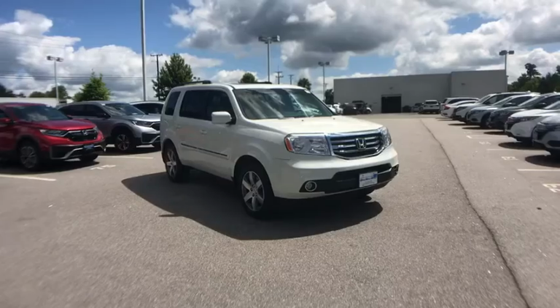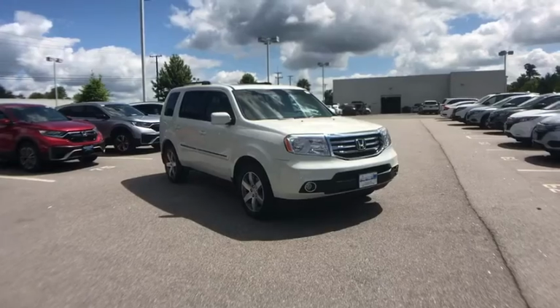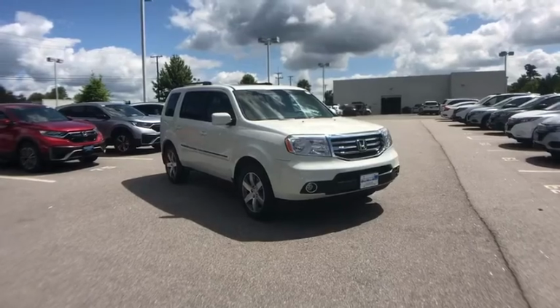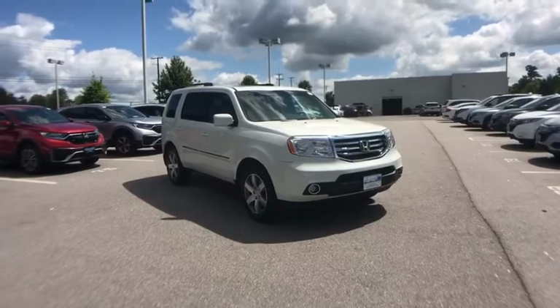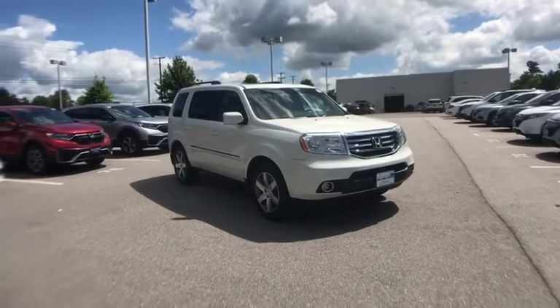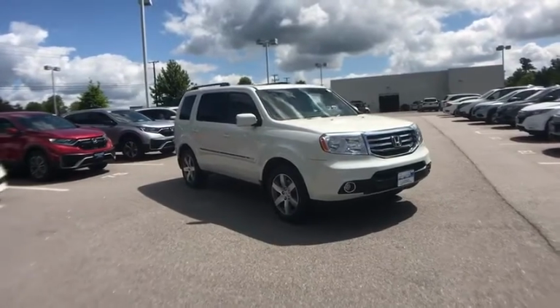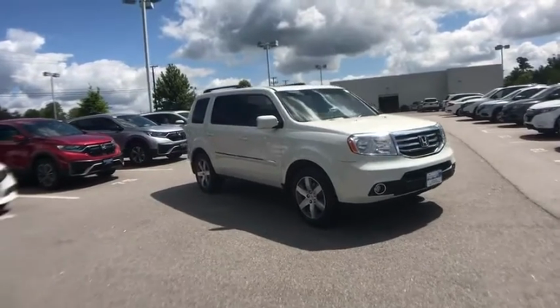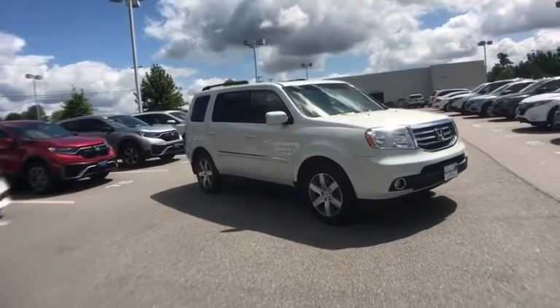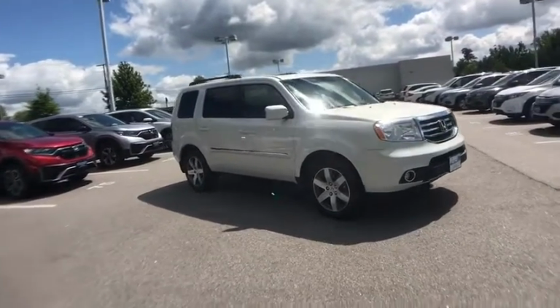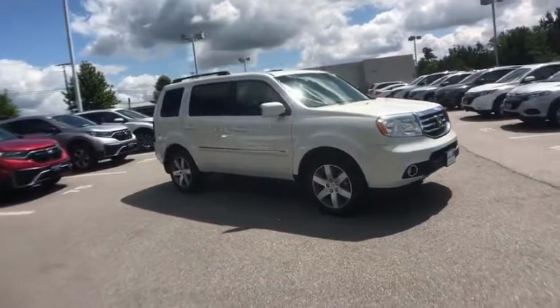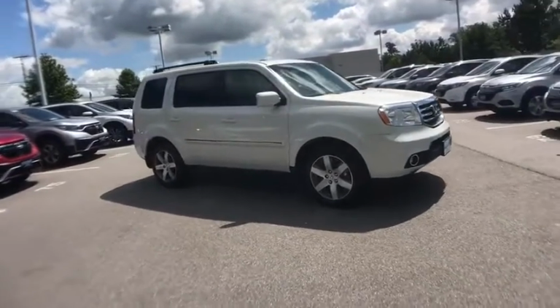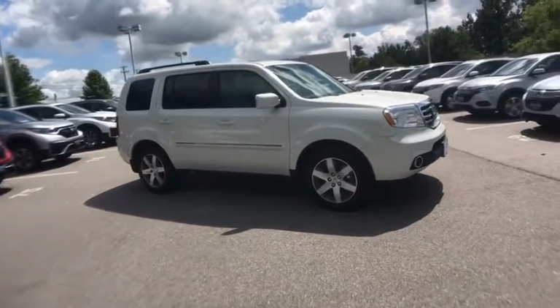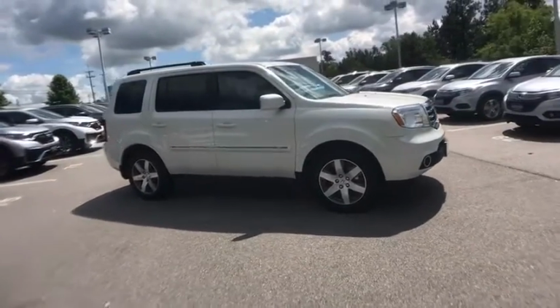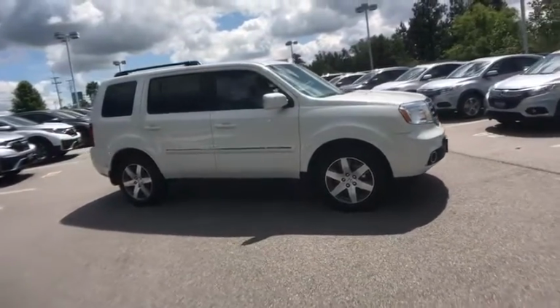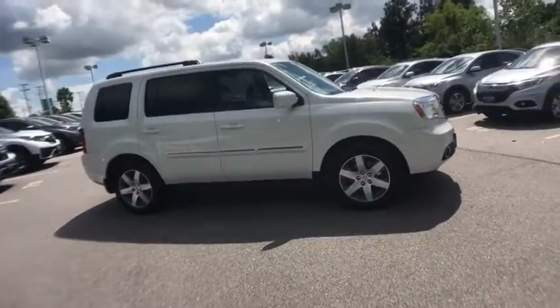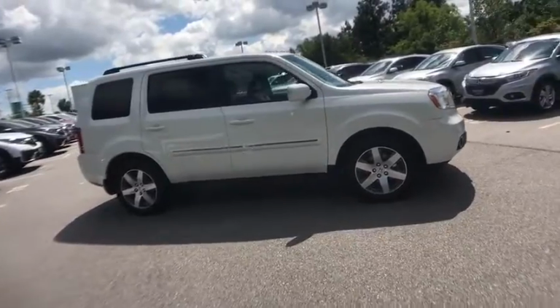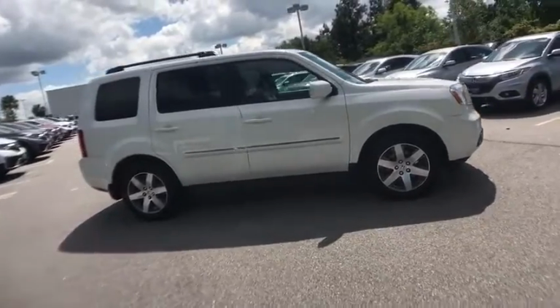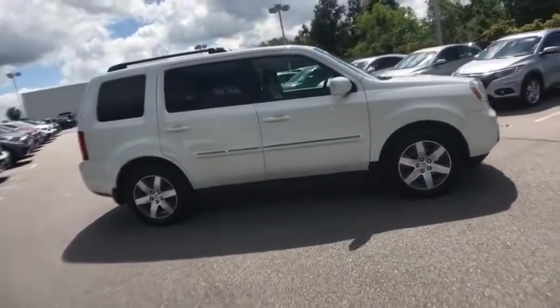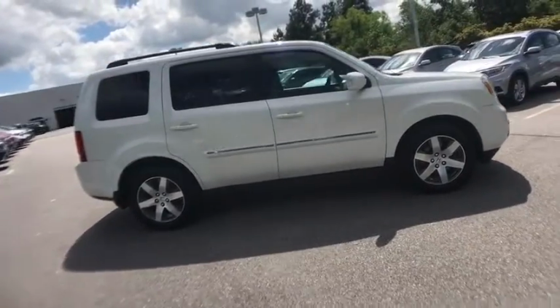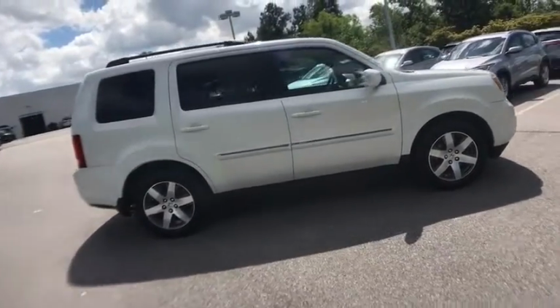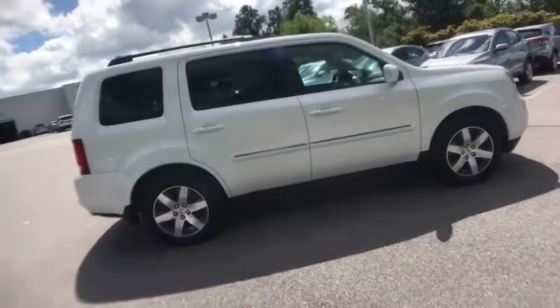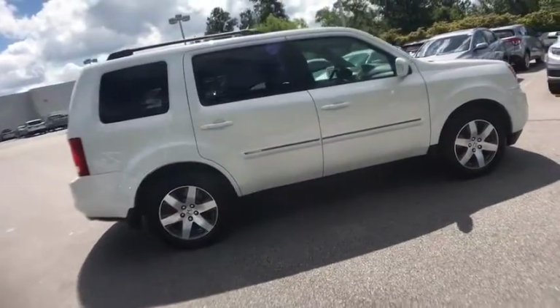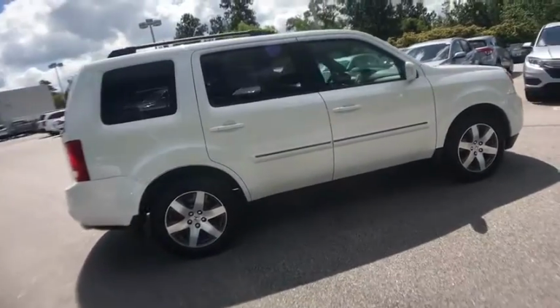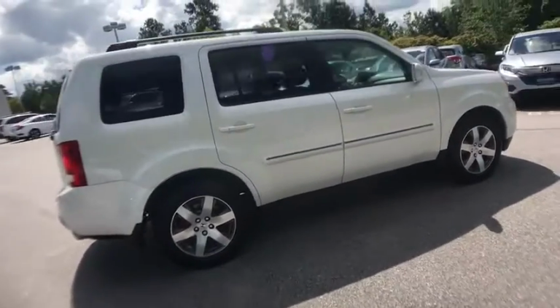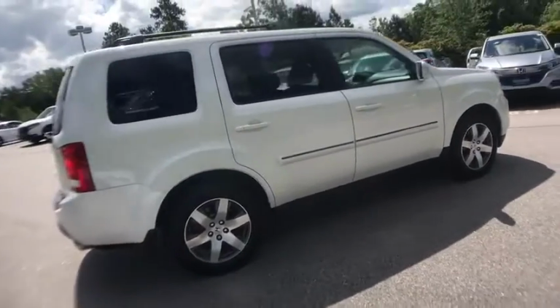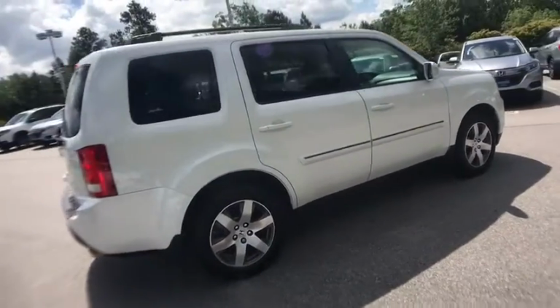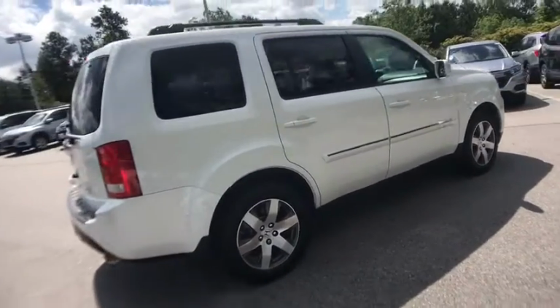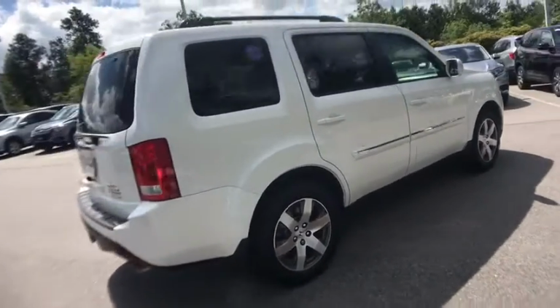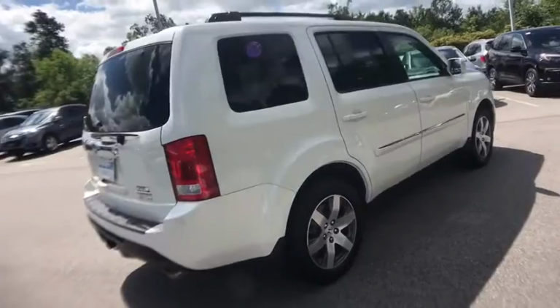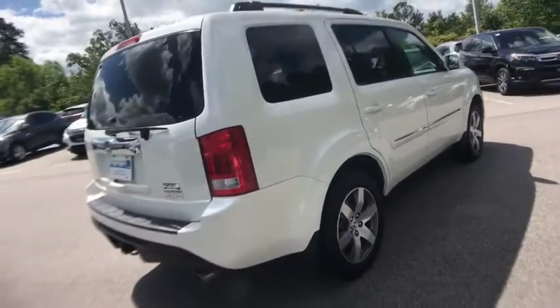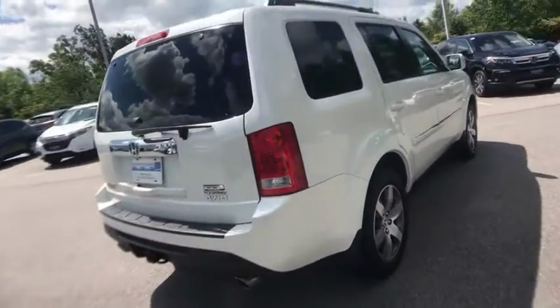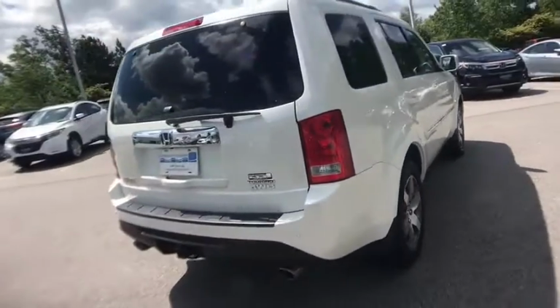You are going to love the 2014 Honda Pilot. Optimal utility. Indulgent interior. Powerful performer. You'll be ready for almost anything in the Honda Pilot.